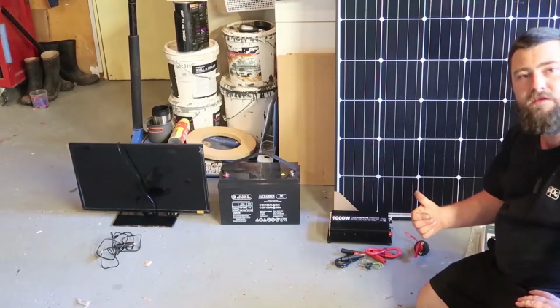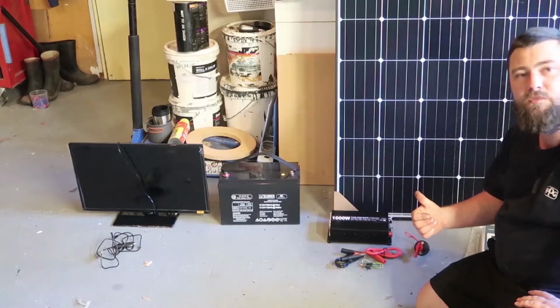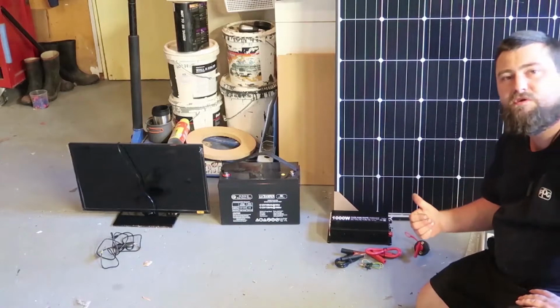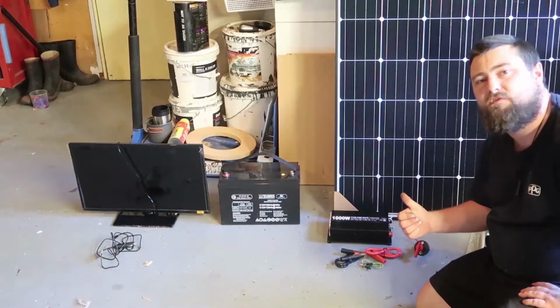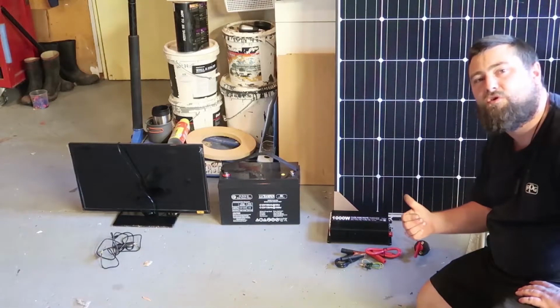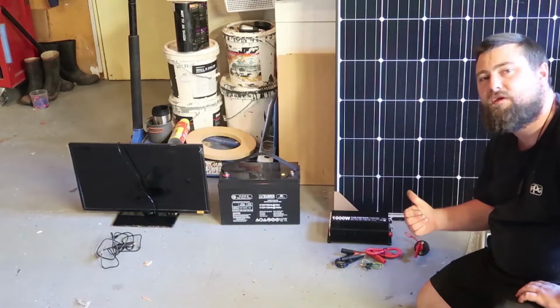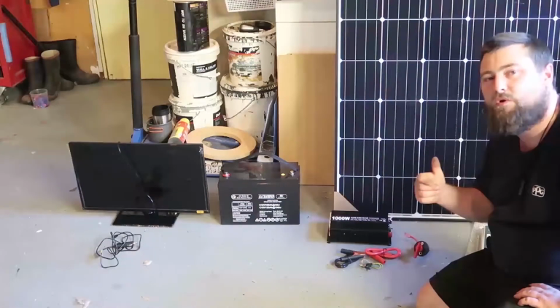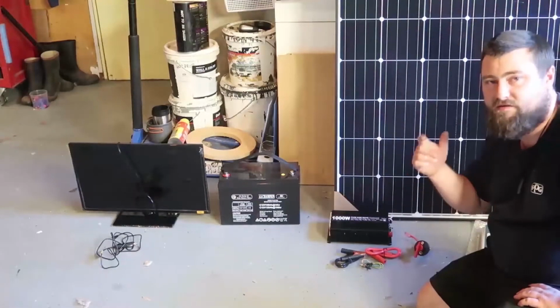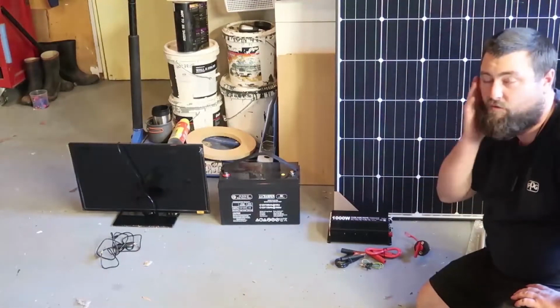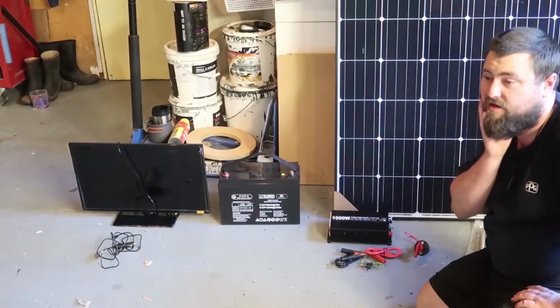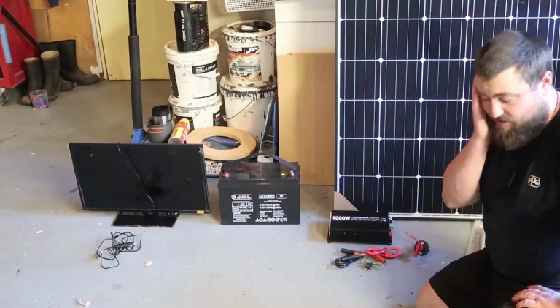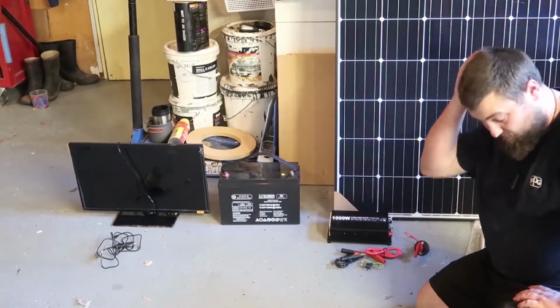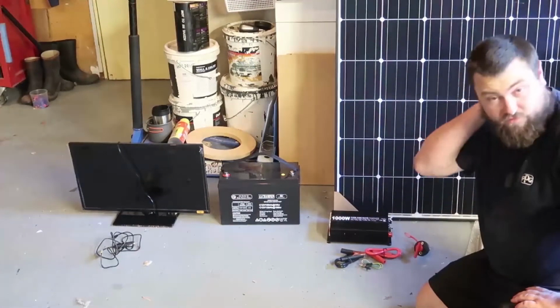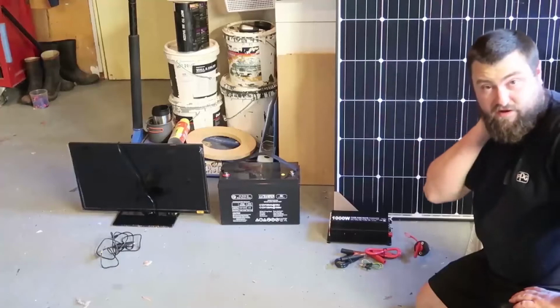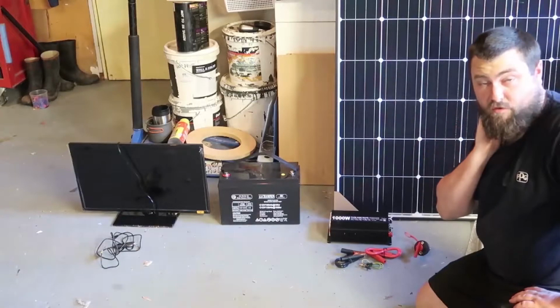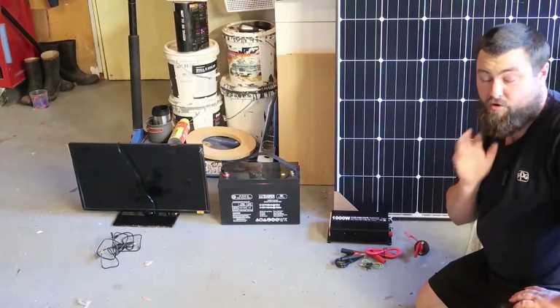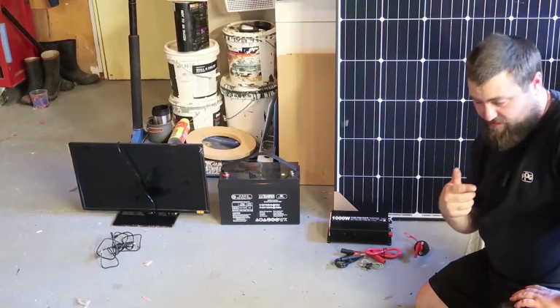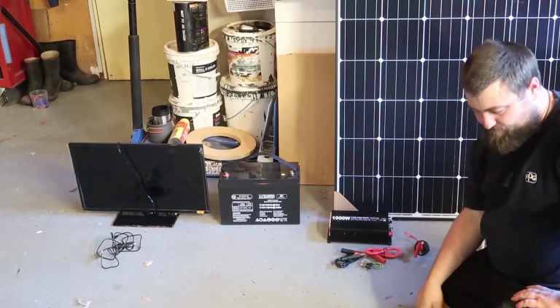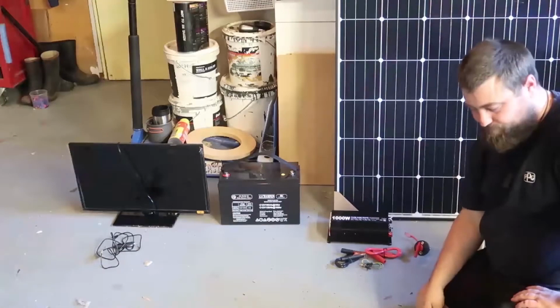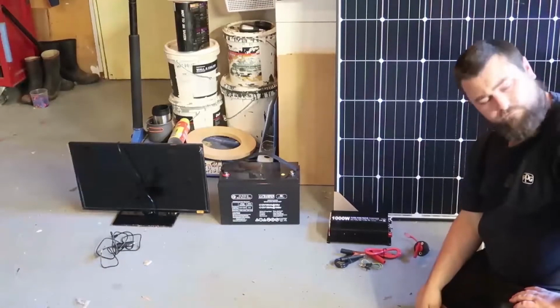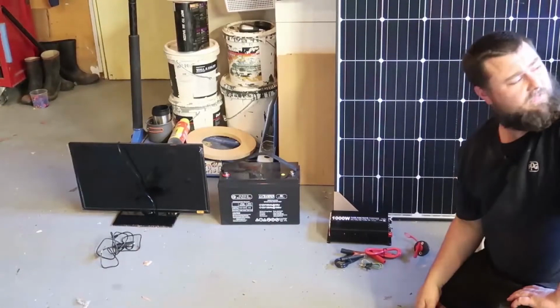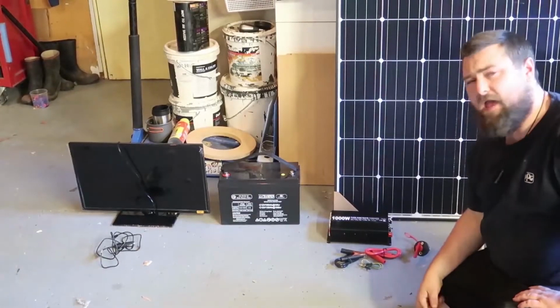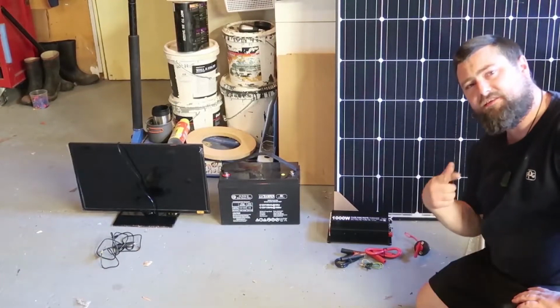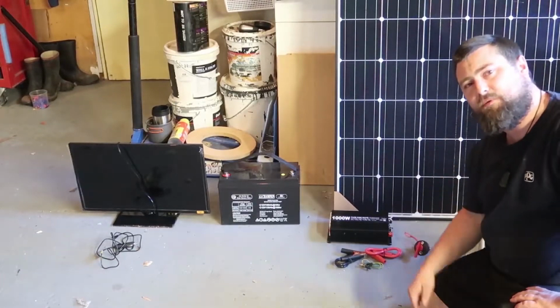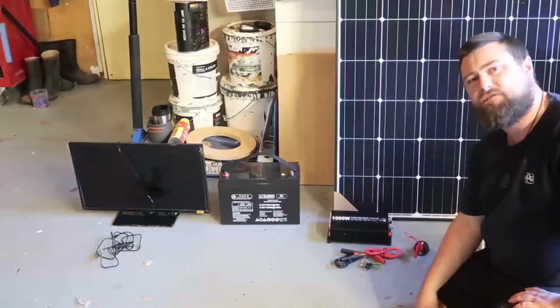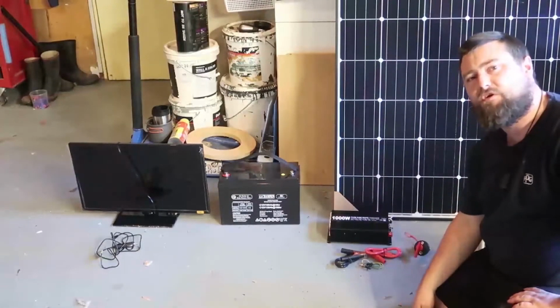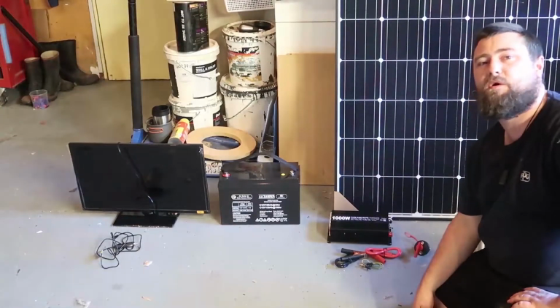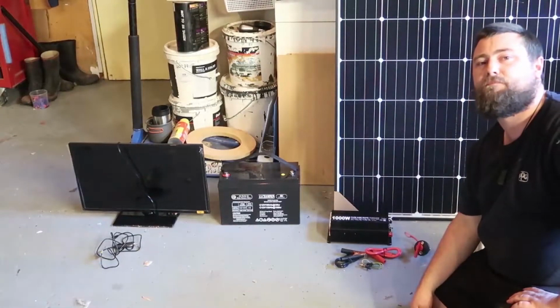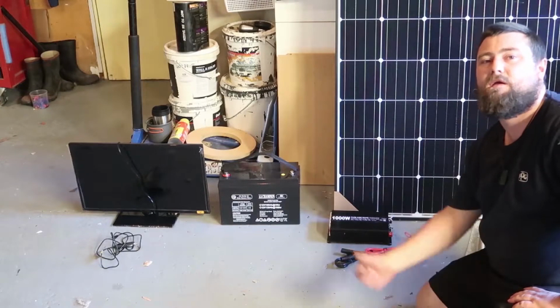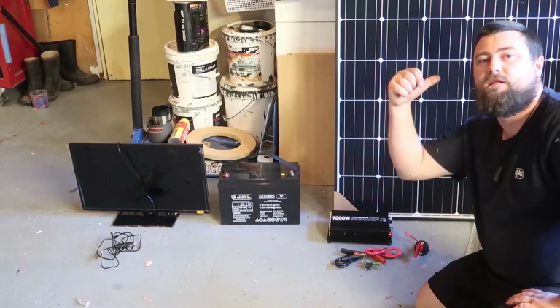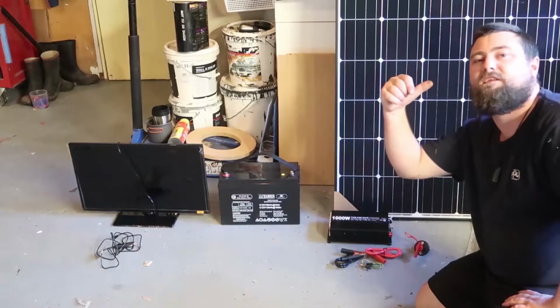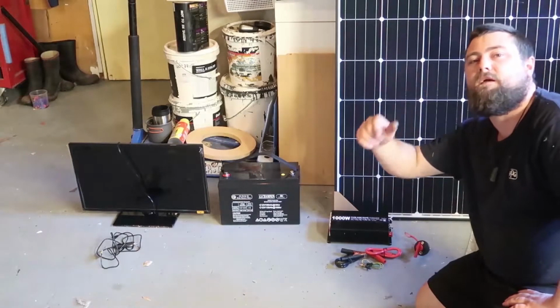That's going to be awesome. I haven't installed it yet so we'll get into that on the weekend. I've also done a few other mods in the camper that I'm going to show you guys — let's head in there.